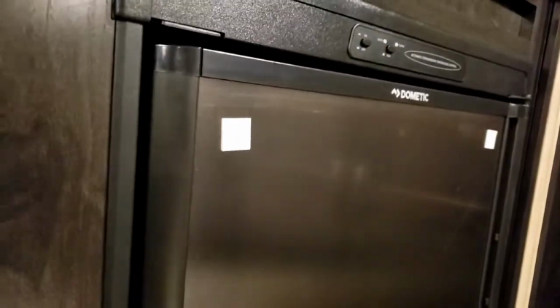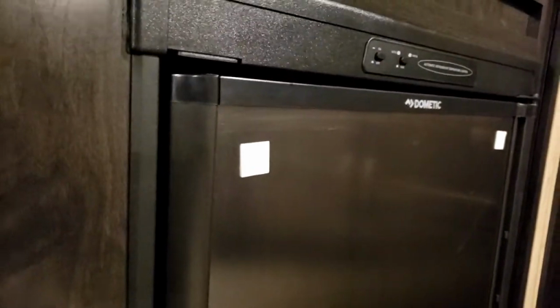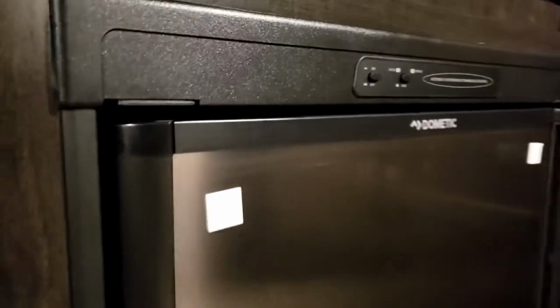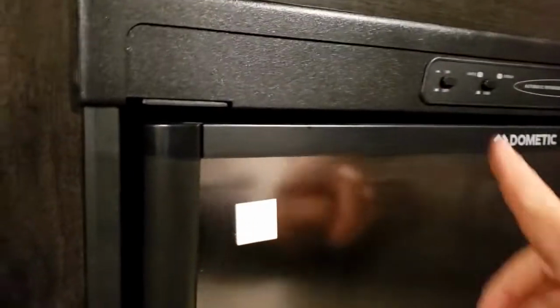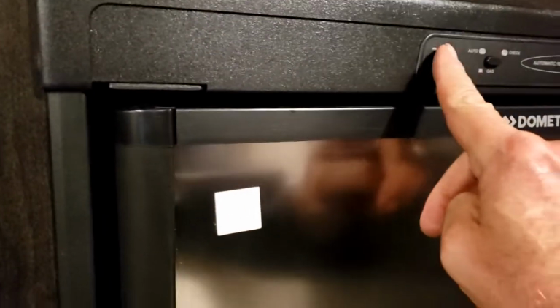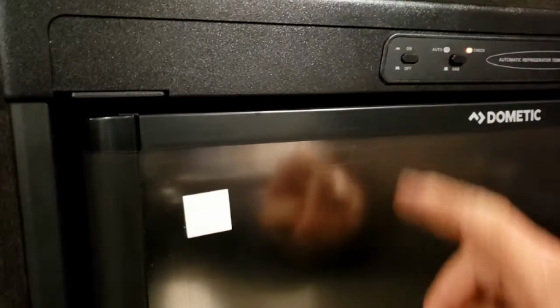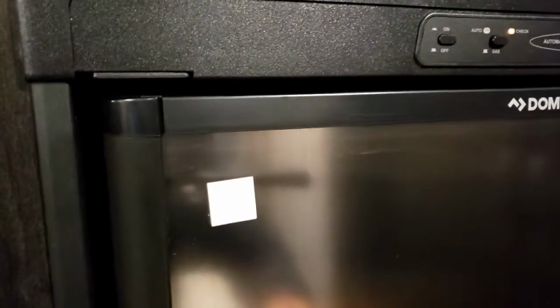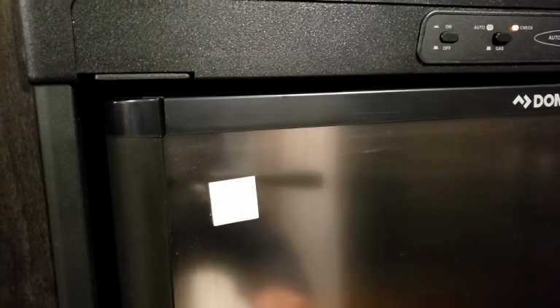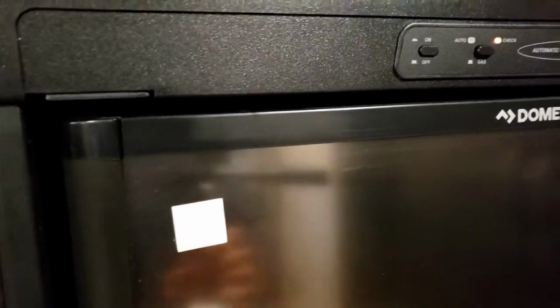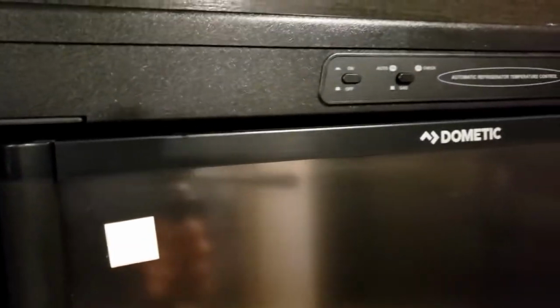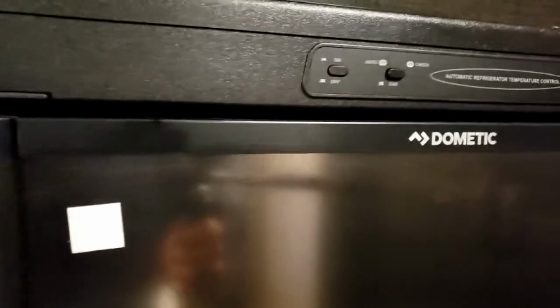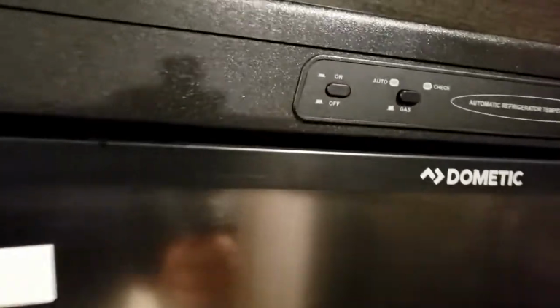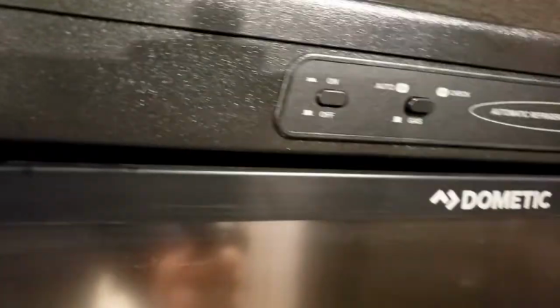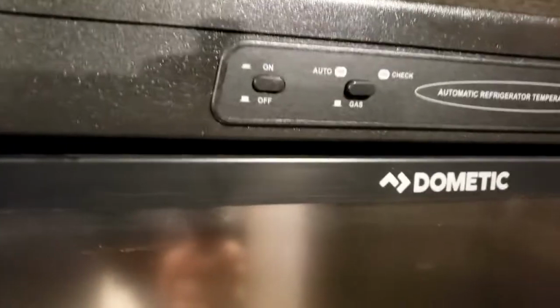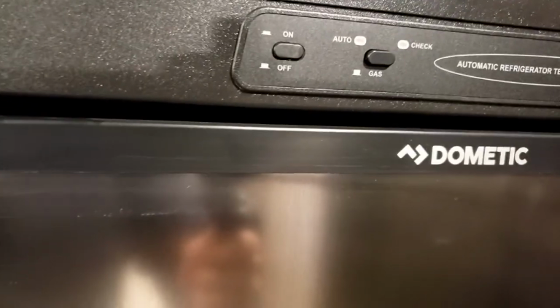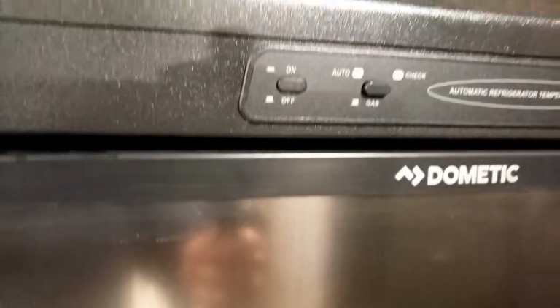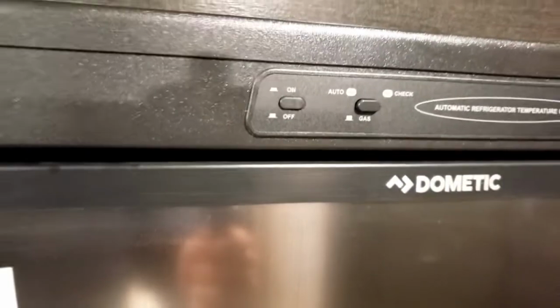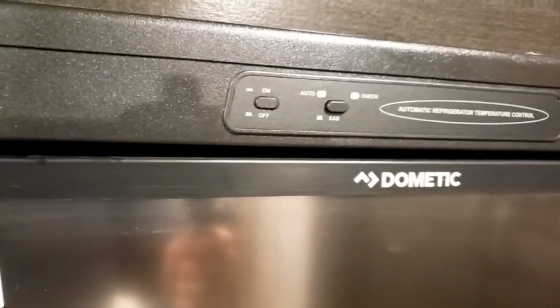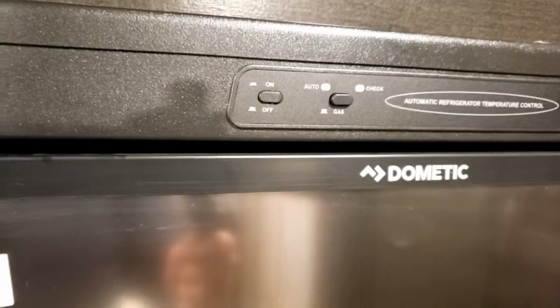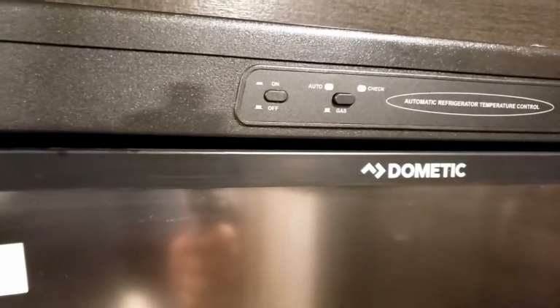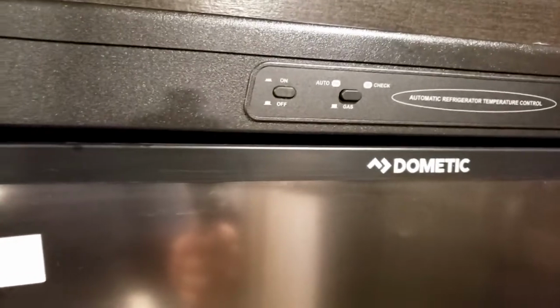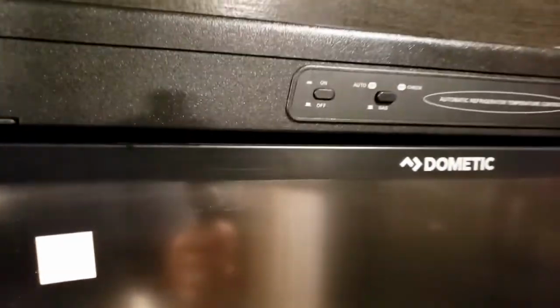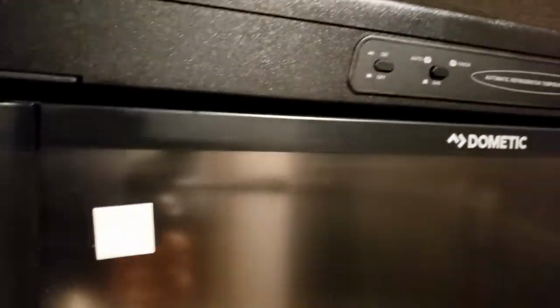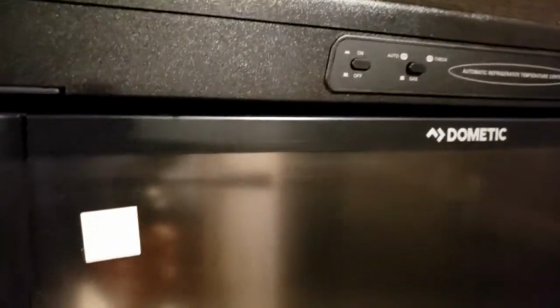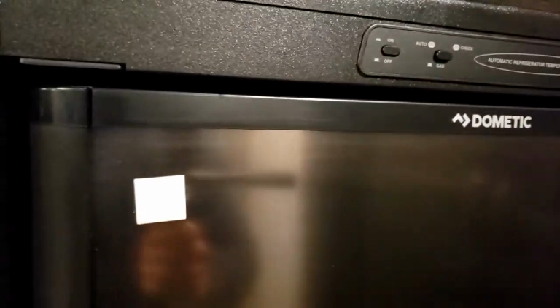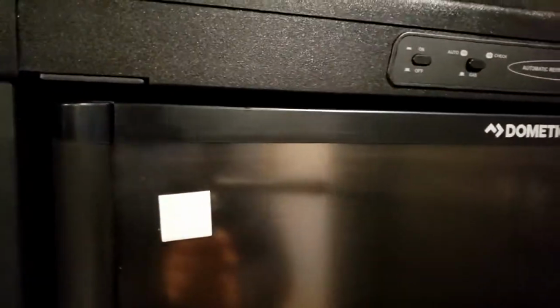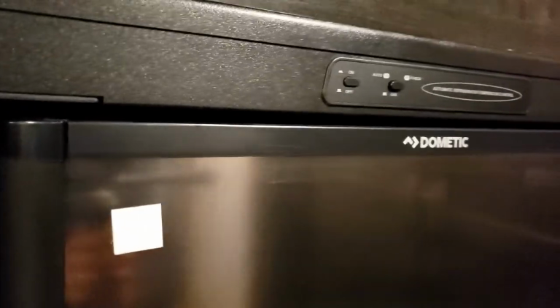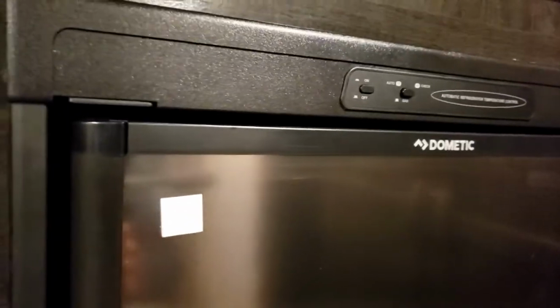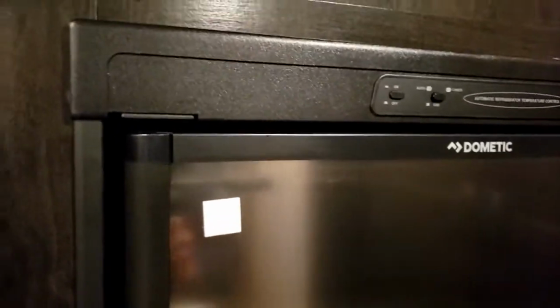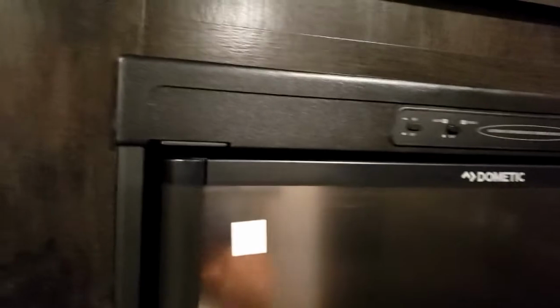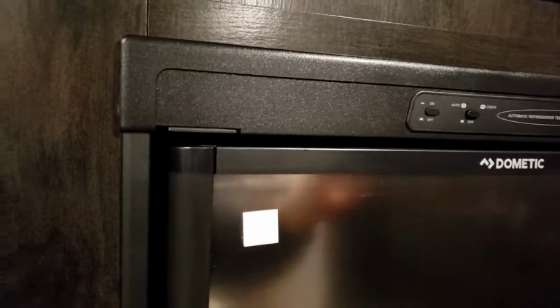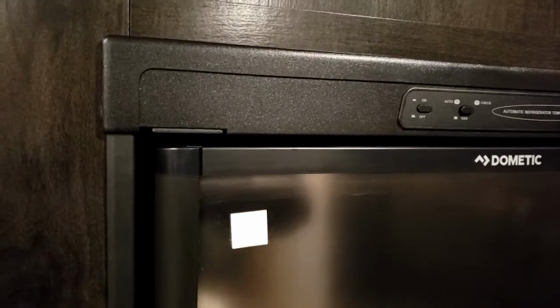On your refrigerator you've got an on/off button here. If that little check light comes on, that means it didn't fire. It usually will come on if it's not cold and it's trying to start.